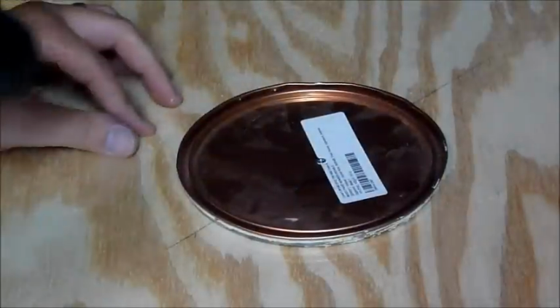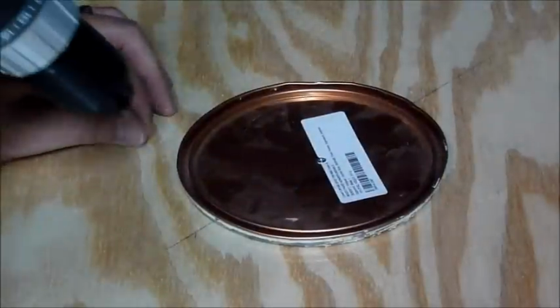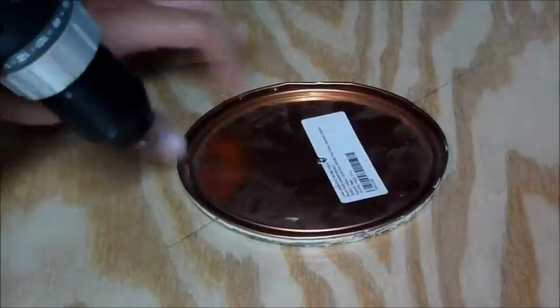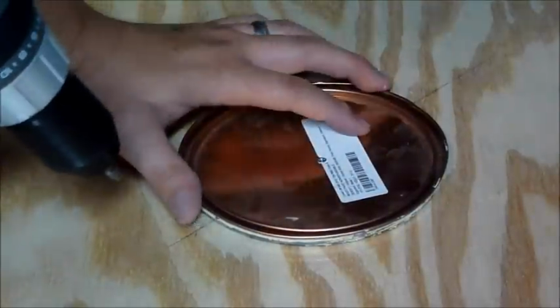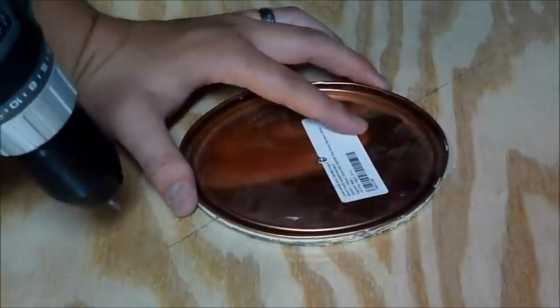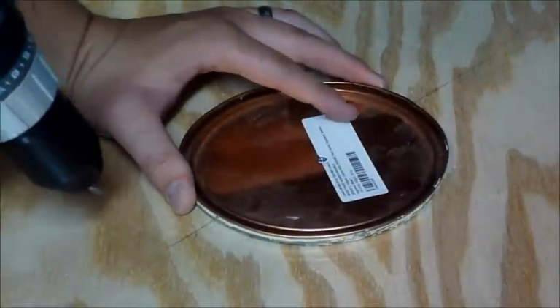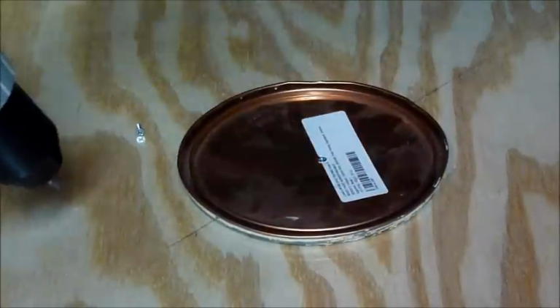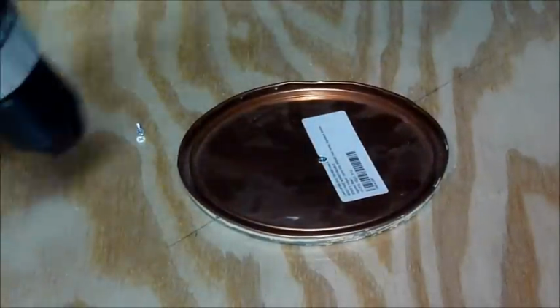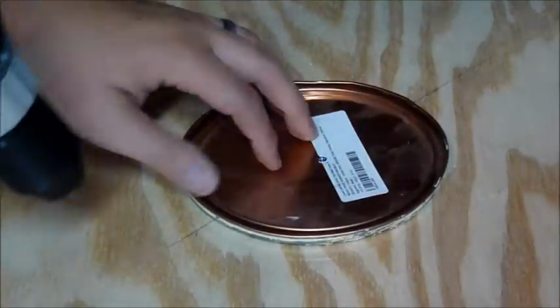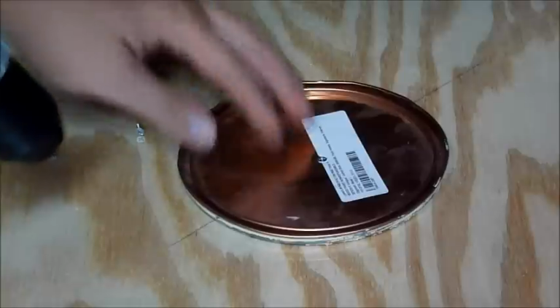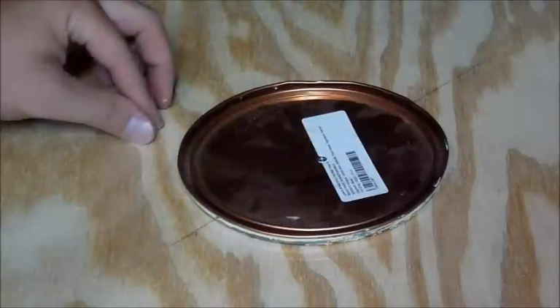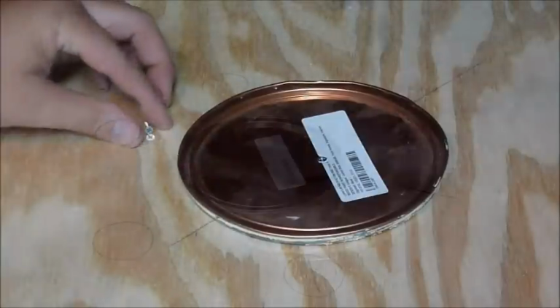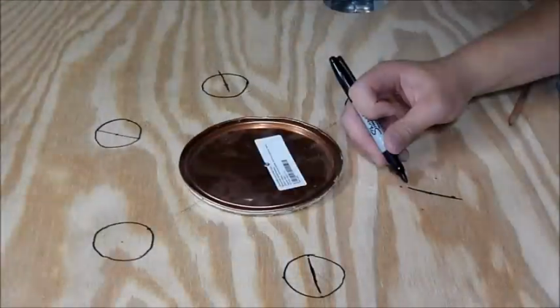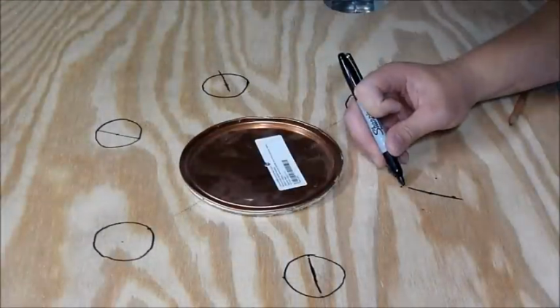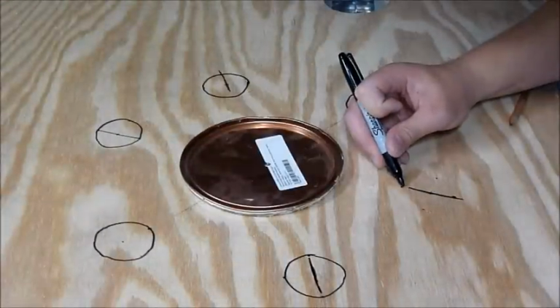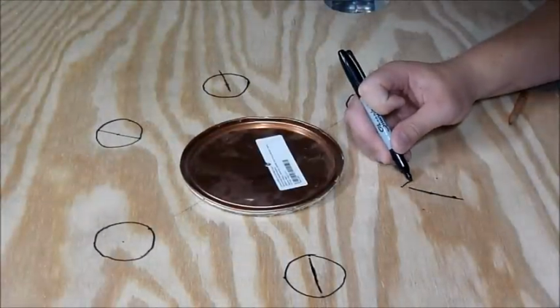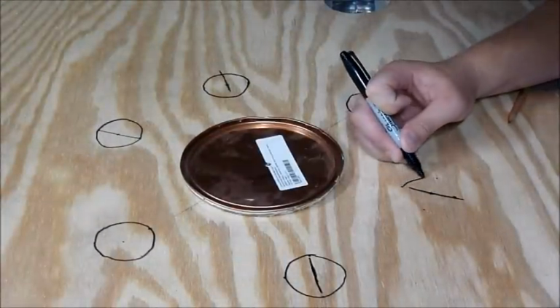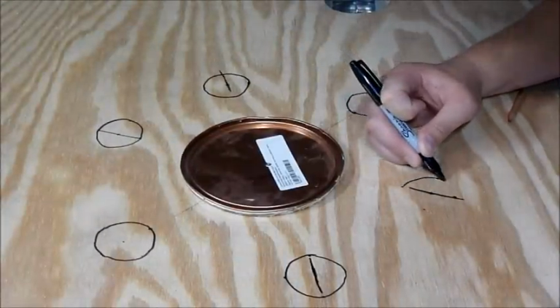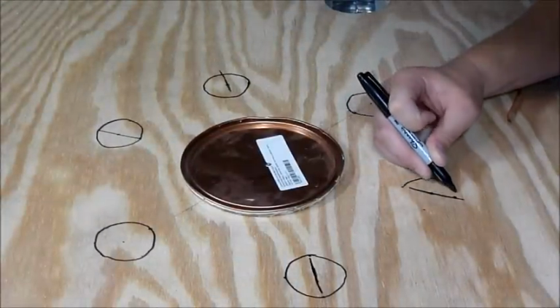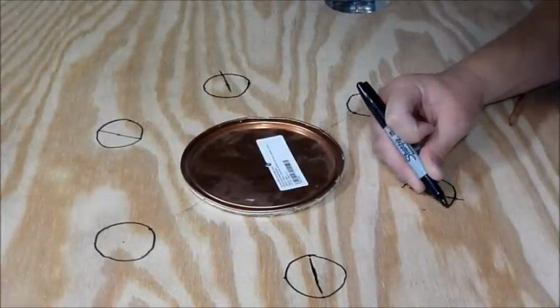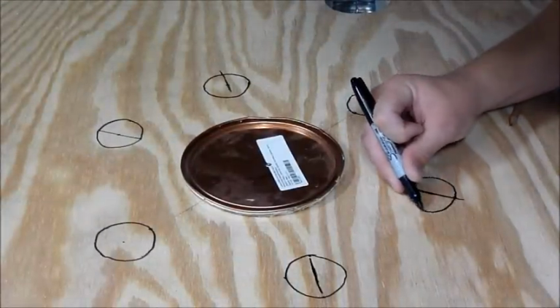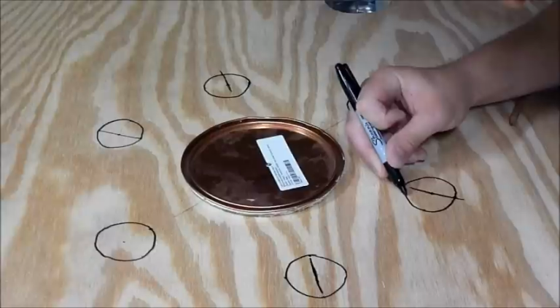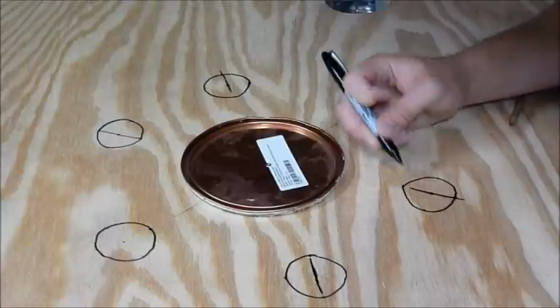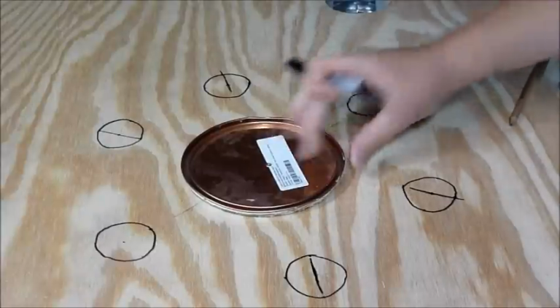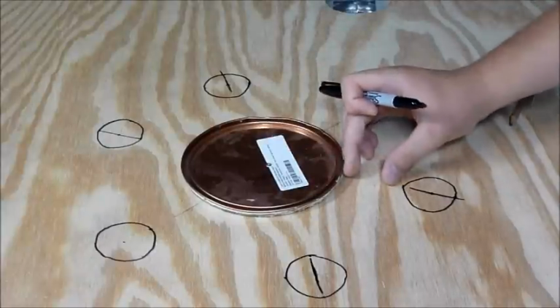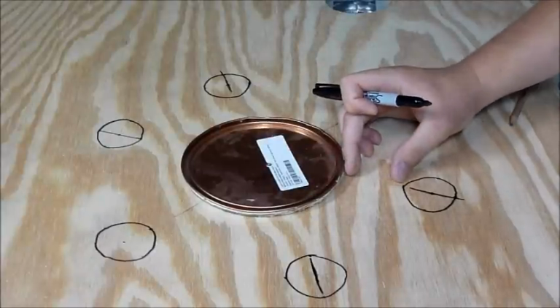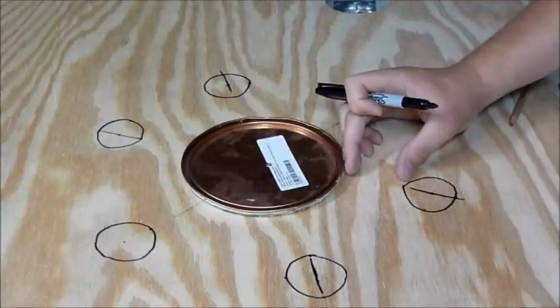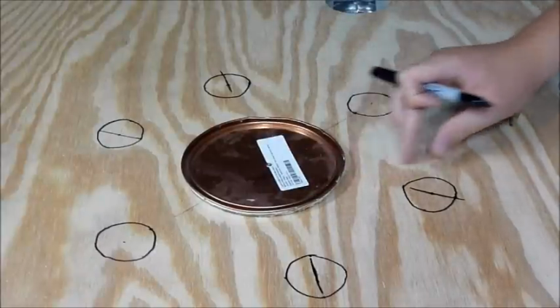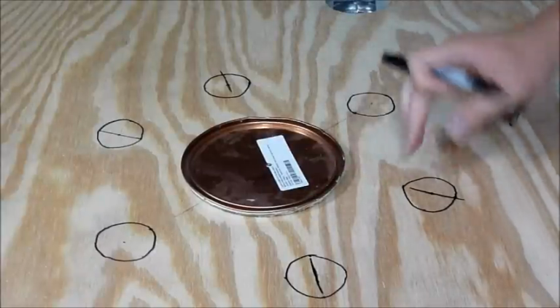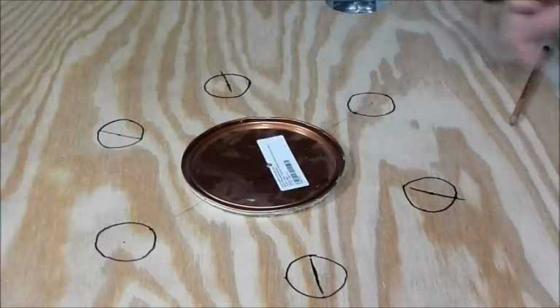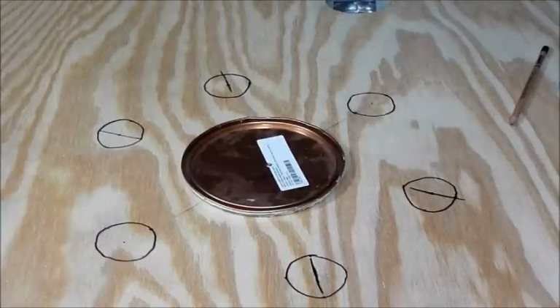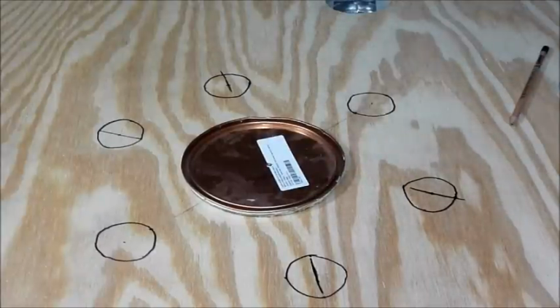Next, we flip it over and secure the gallon paint can lid right in the center. Now draw out two-inch diameter holes every 60 degrees from the center, two inches from the paint can lid. We're going to cut these out, and that will be the air holes.